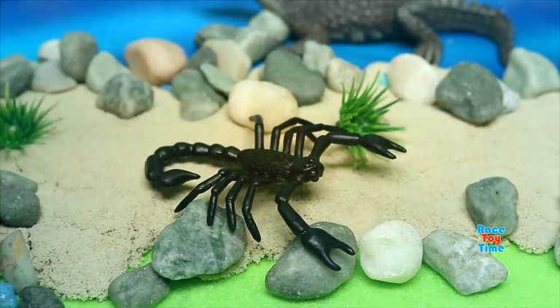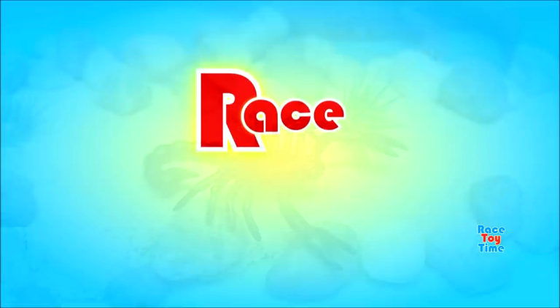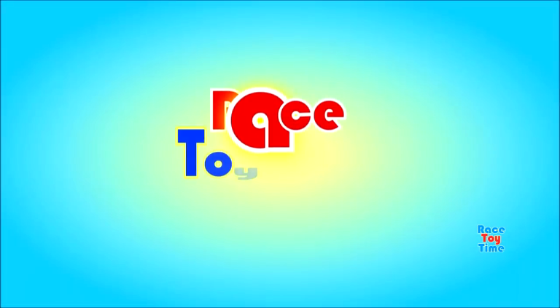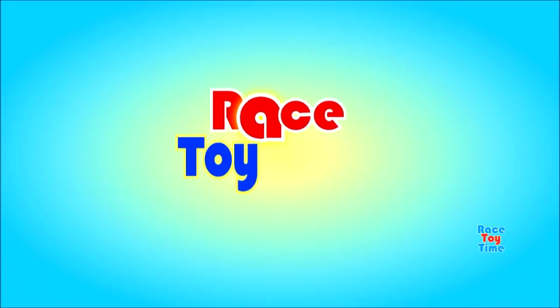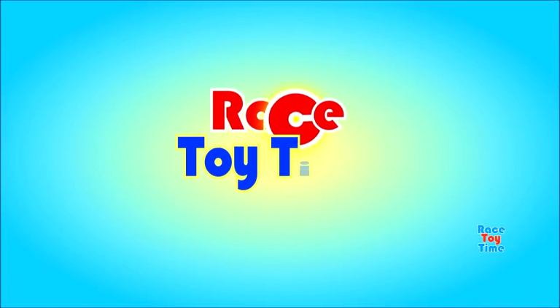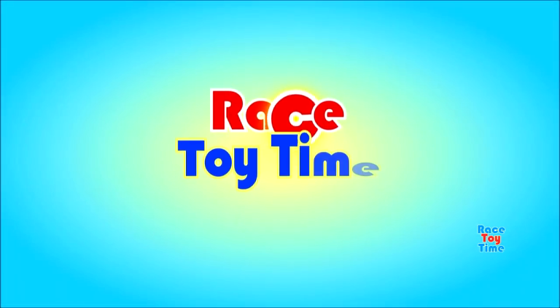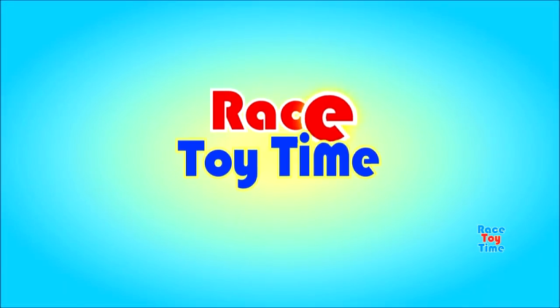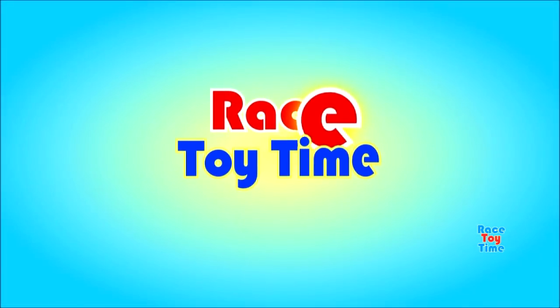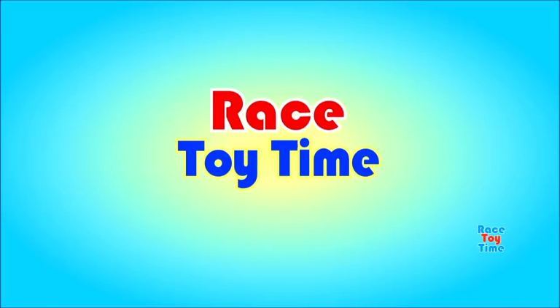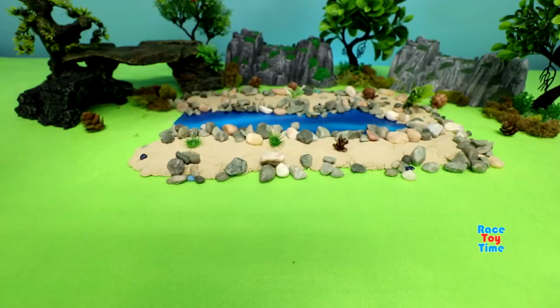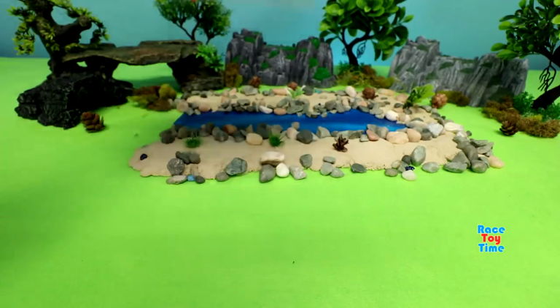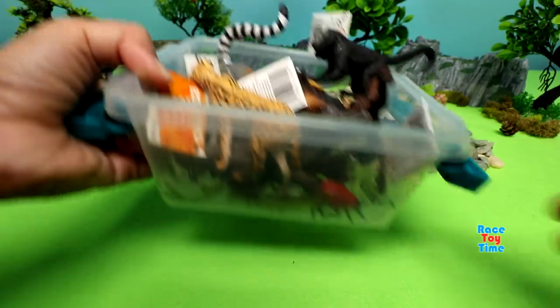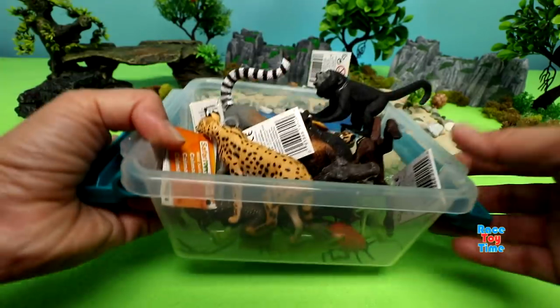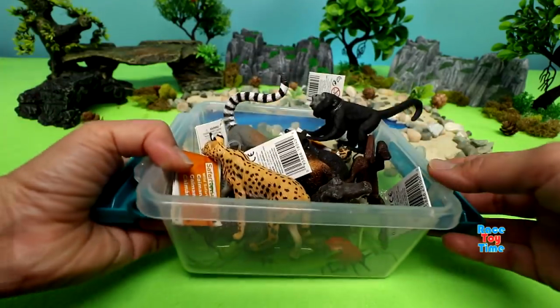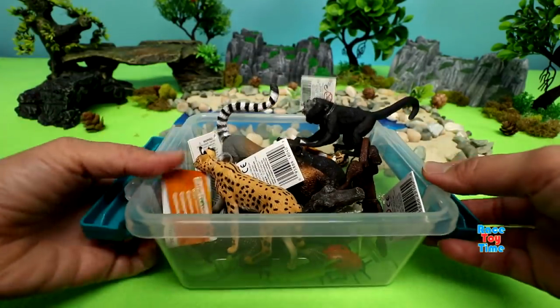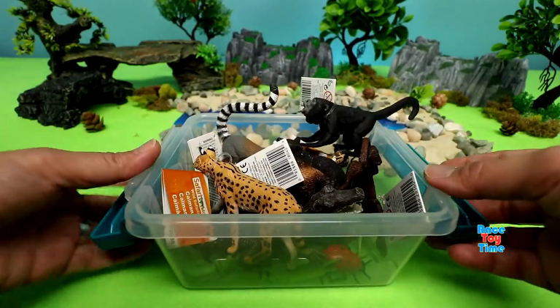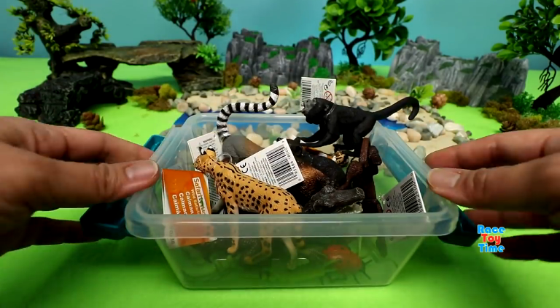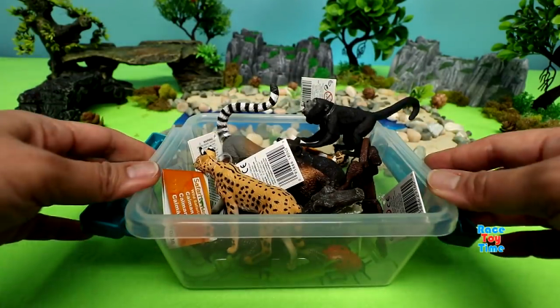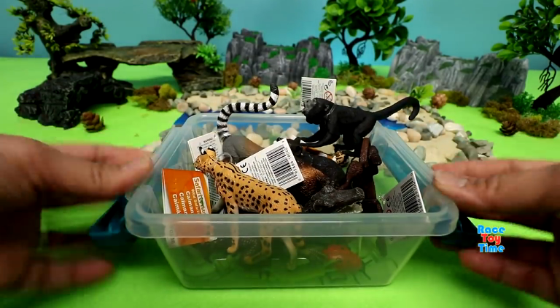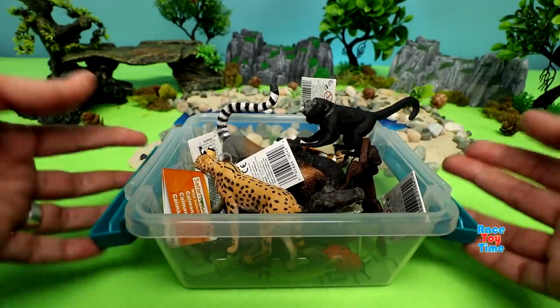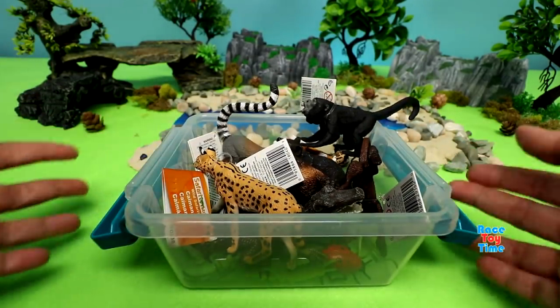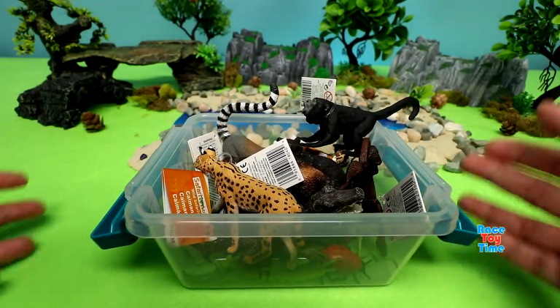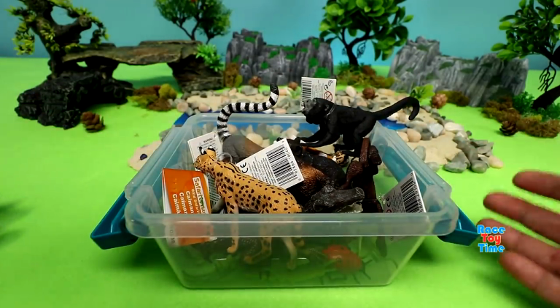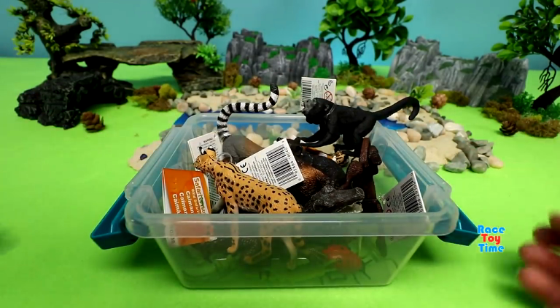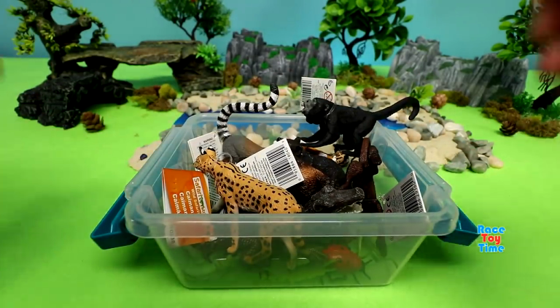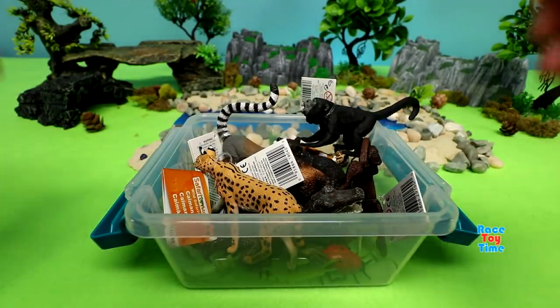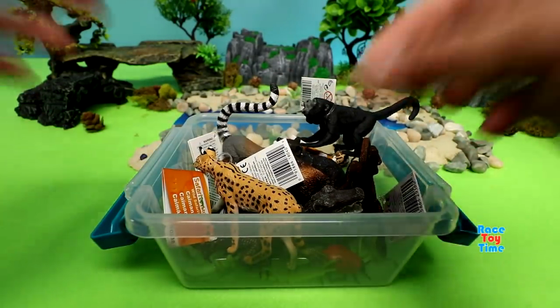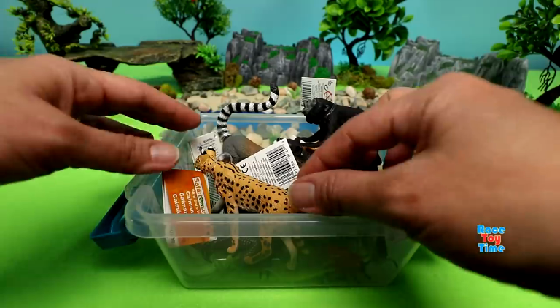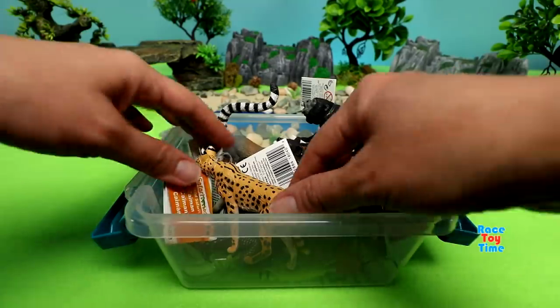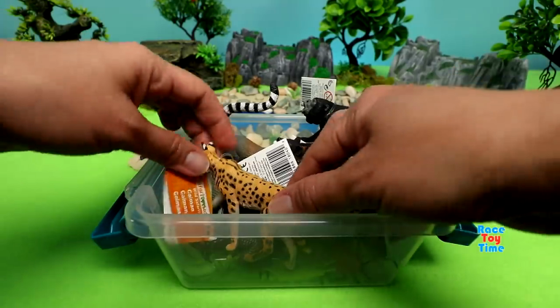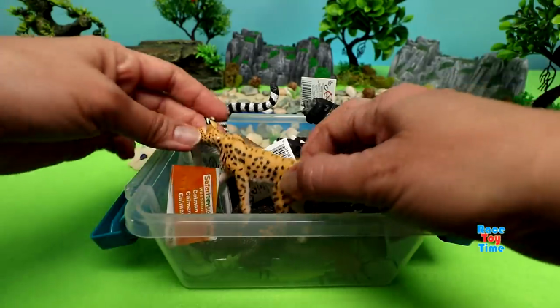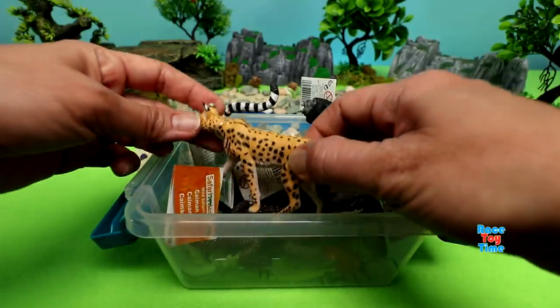Welcome to Boy Story Time! Hey guys, Rizzy Time here. Today, I have here some Safari Limited wild animals and bugs.